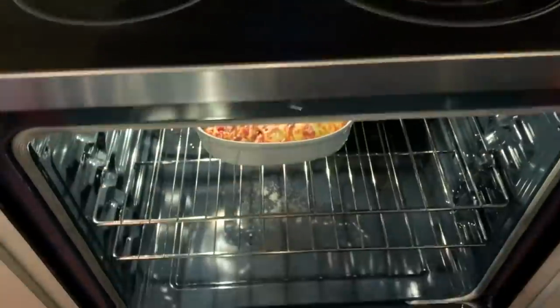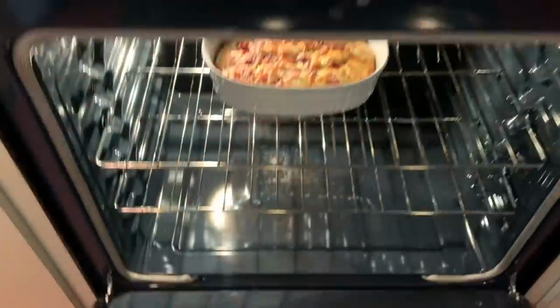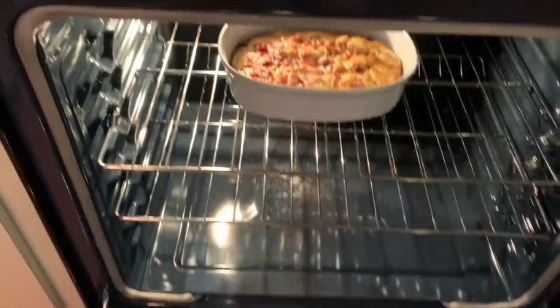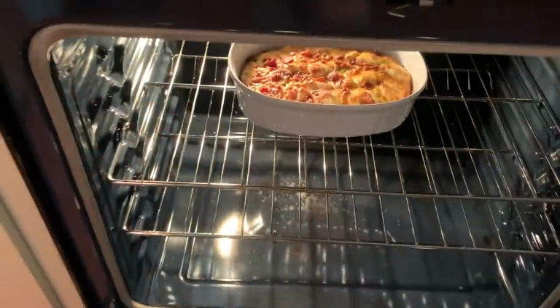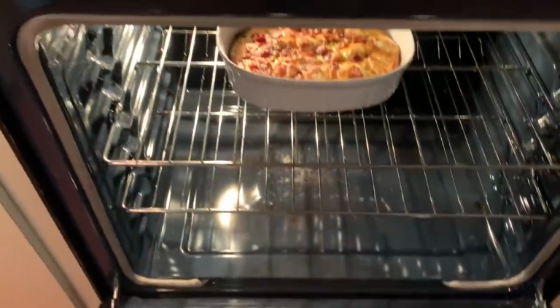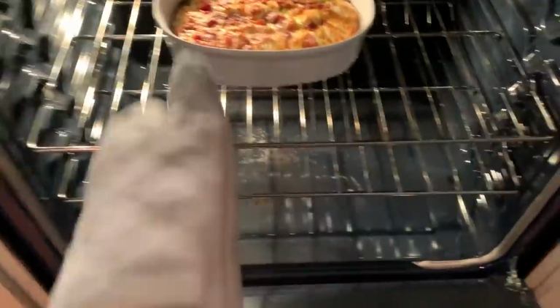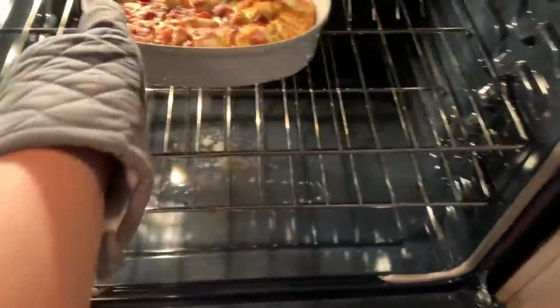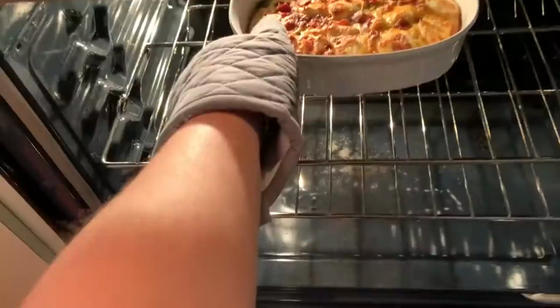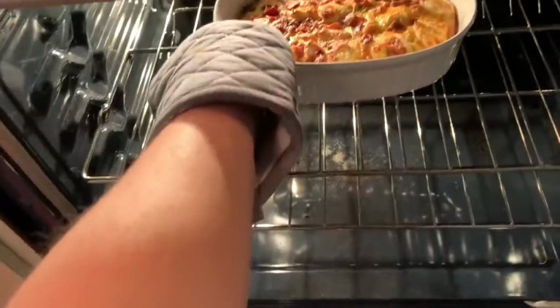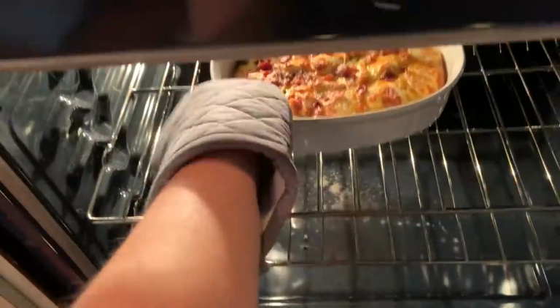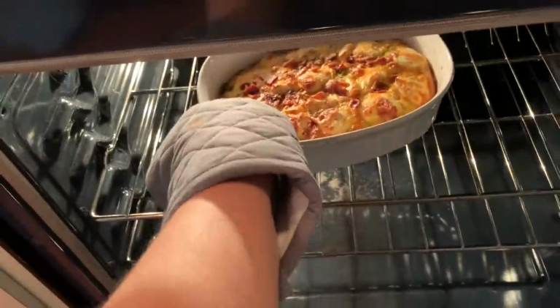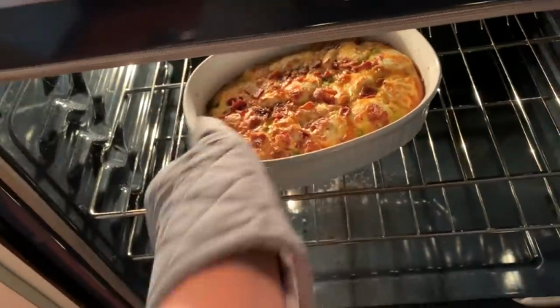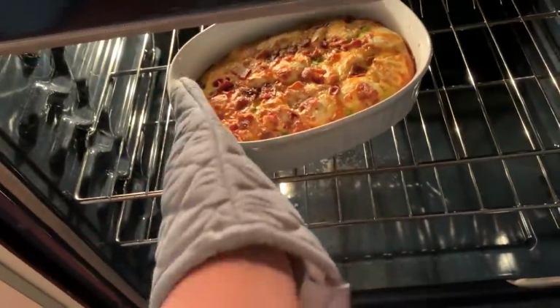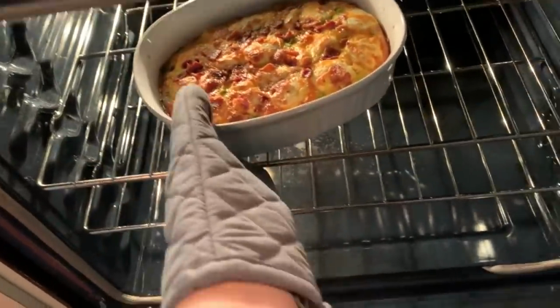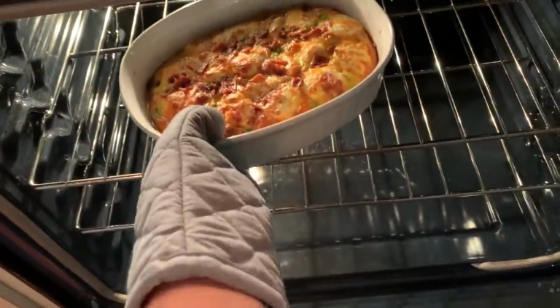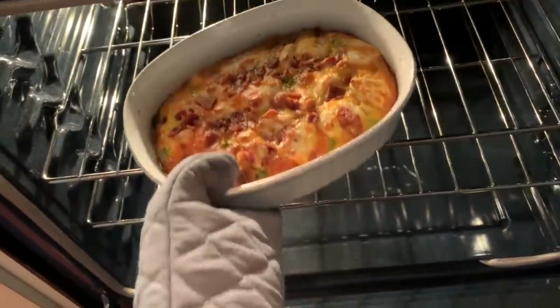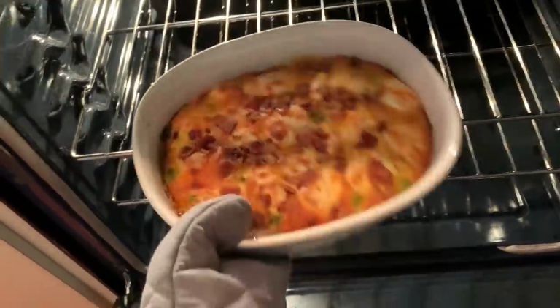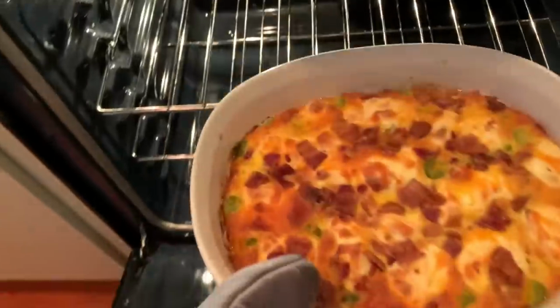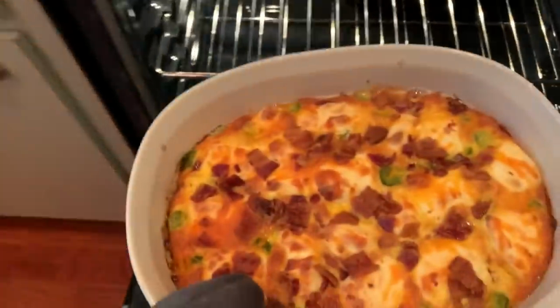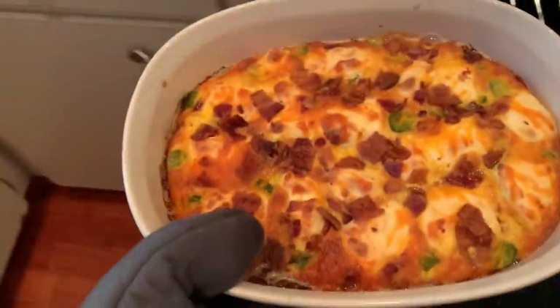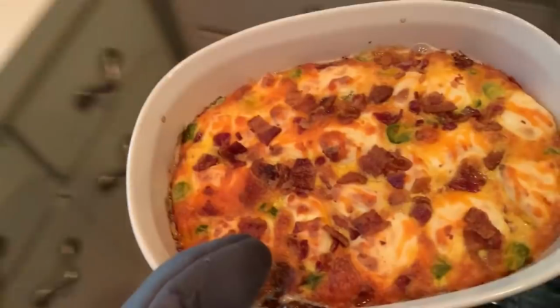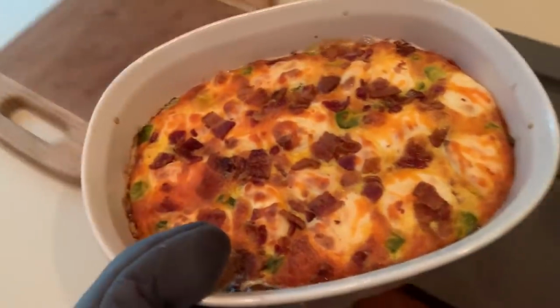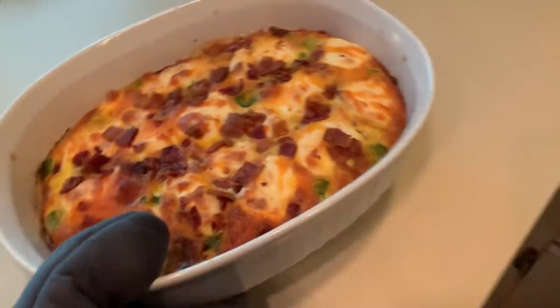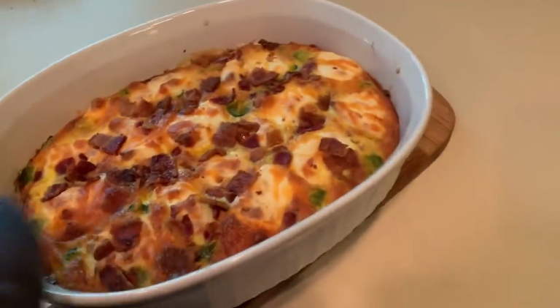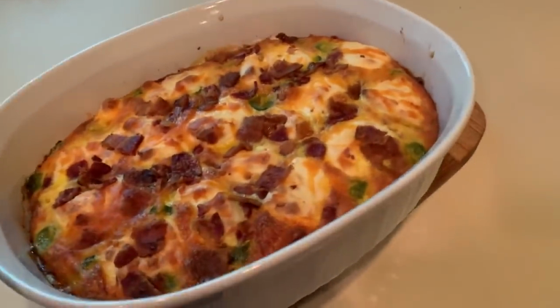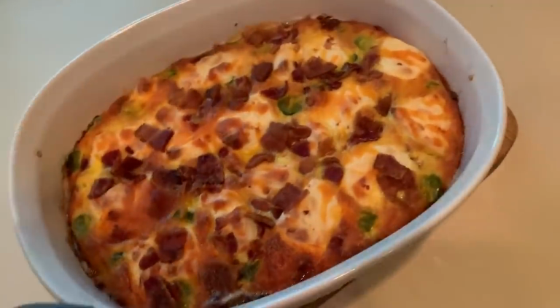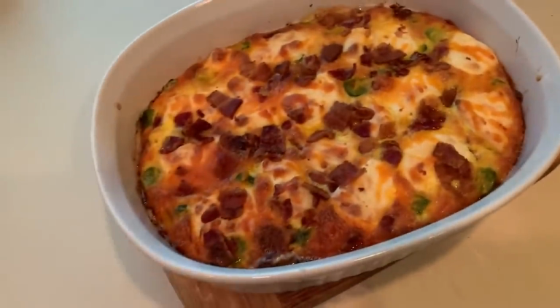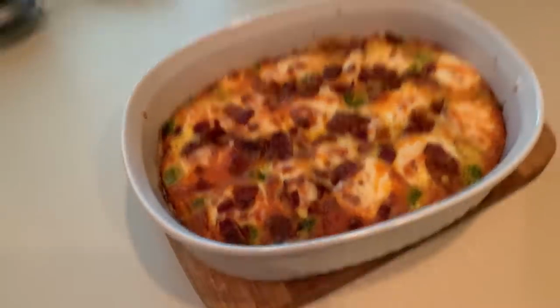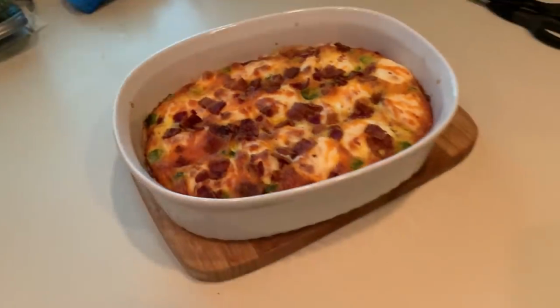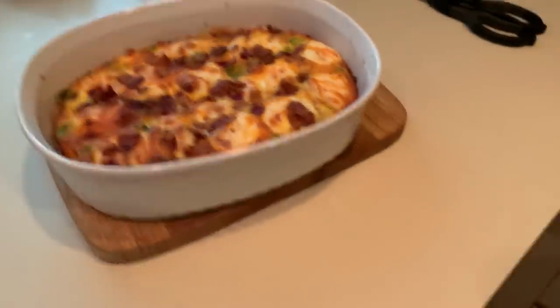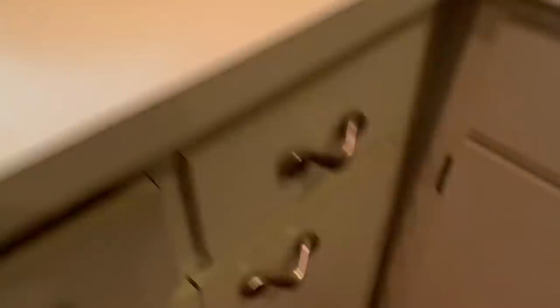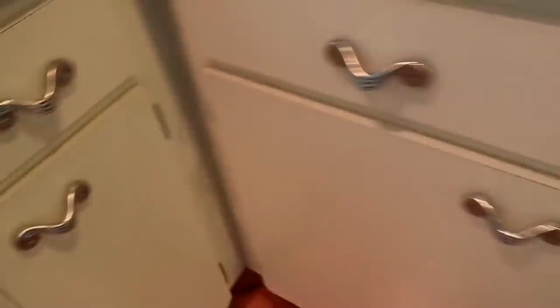Take it out very cautiously — it is very hot. As you can see, all of the cheese has melted, and I'm just going to let this cool for a little bit.